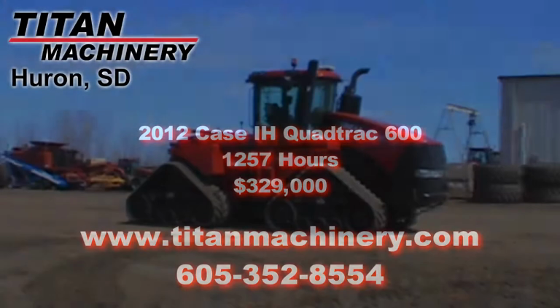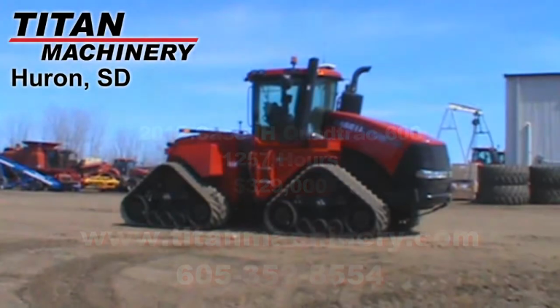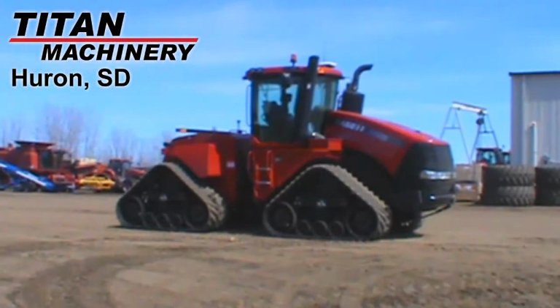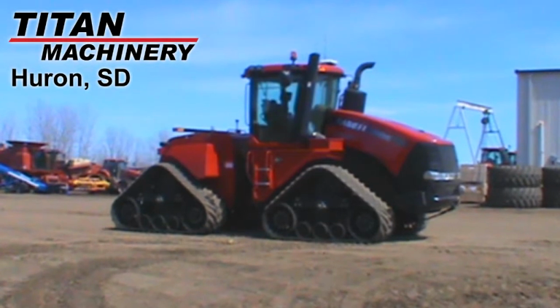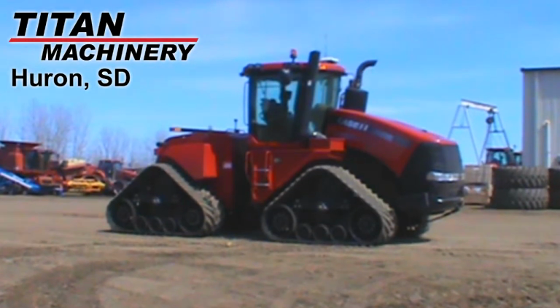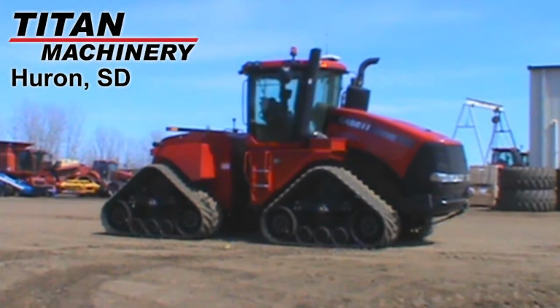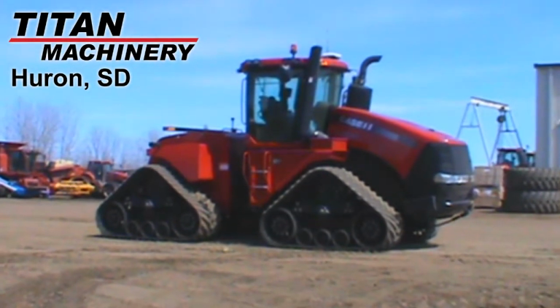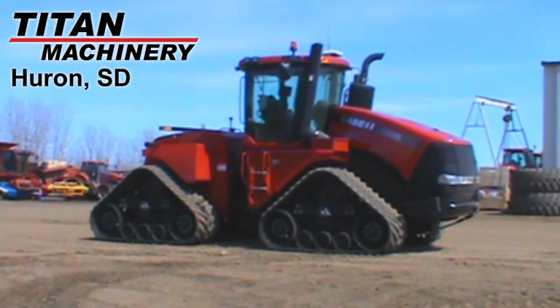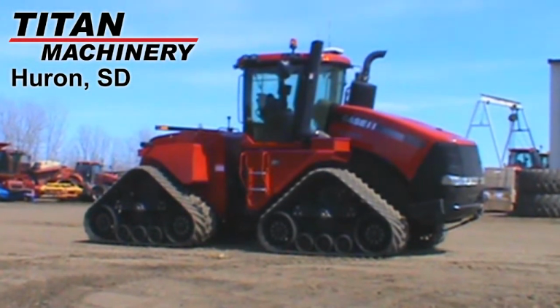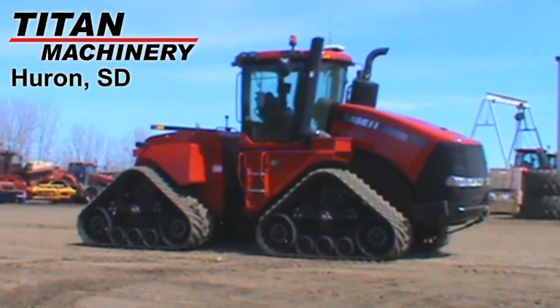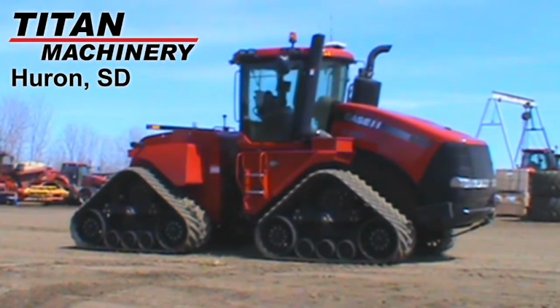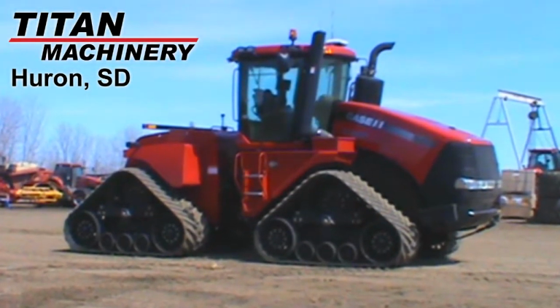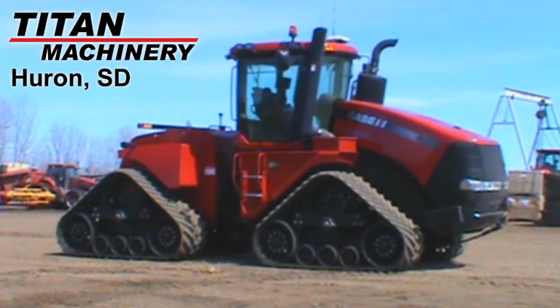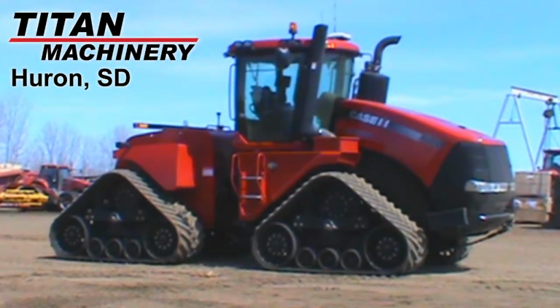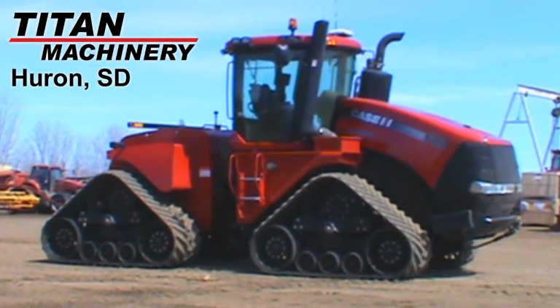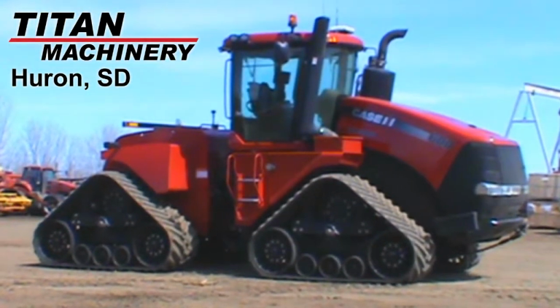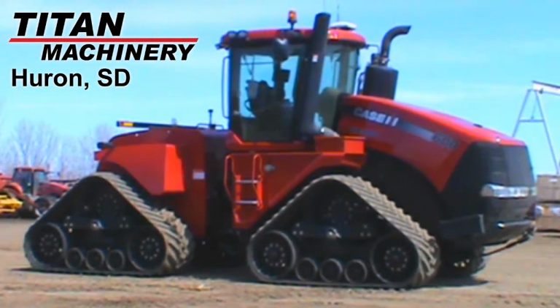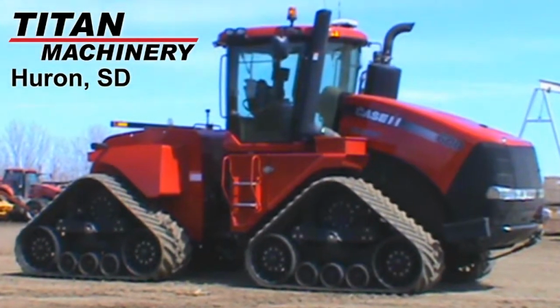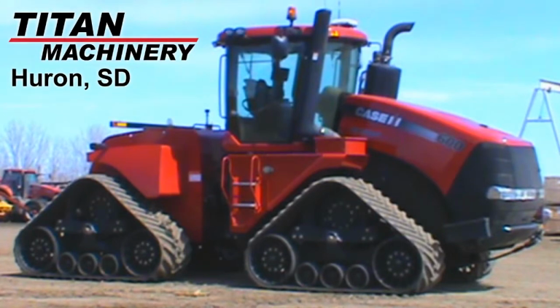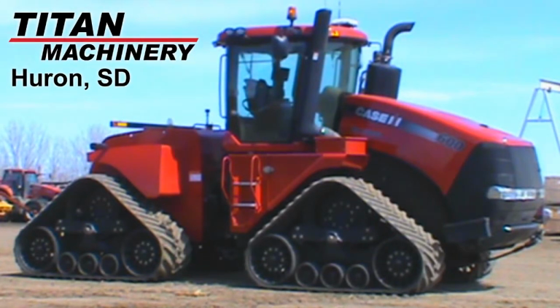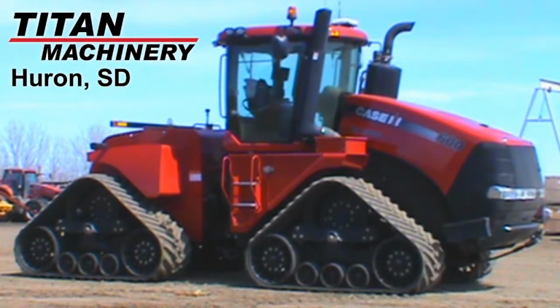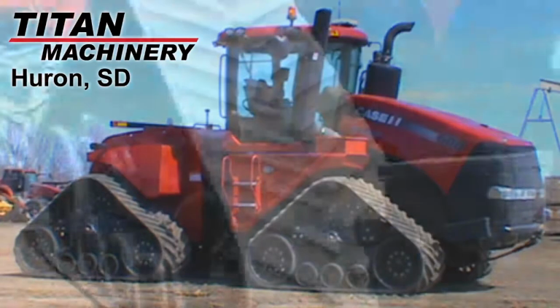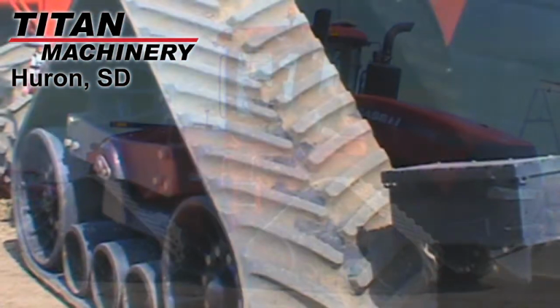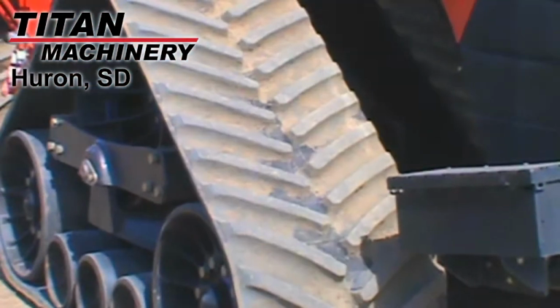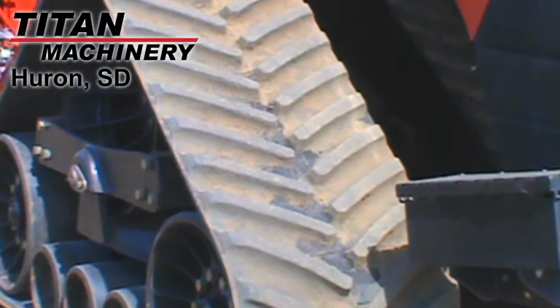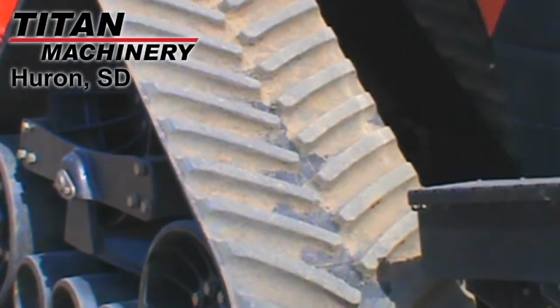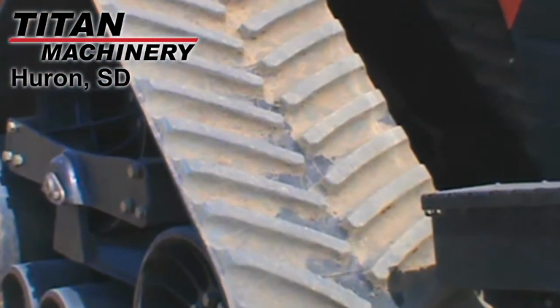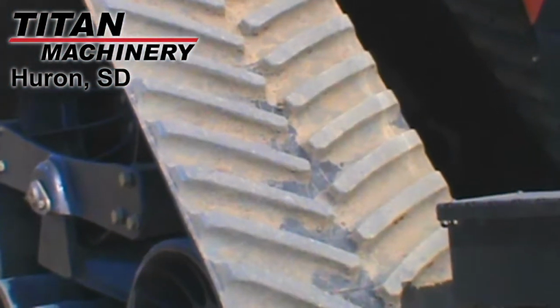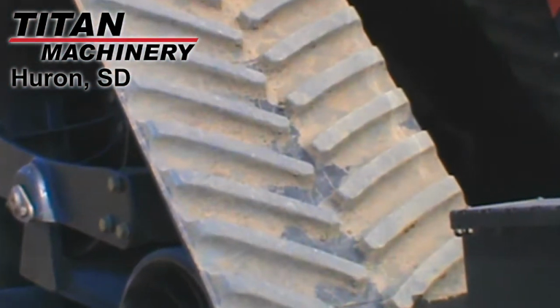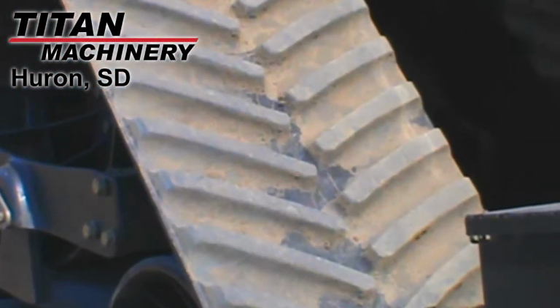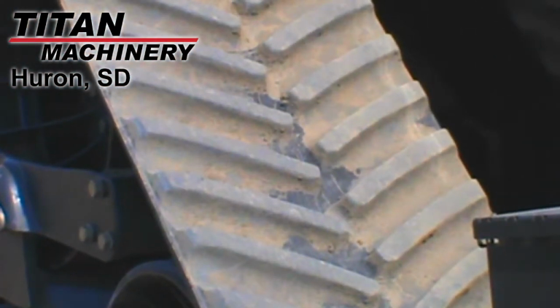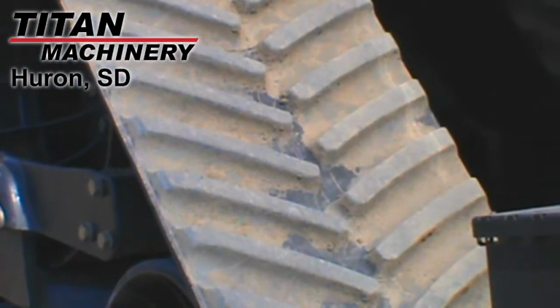Available at Titan Machinery of Huron, we have this 2012 Case IH Quad-Track 600 with 1,257 hours. This tractor is equipped with 30-inch Goodyear Trackman tracks.